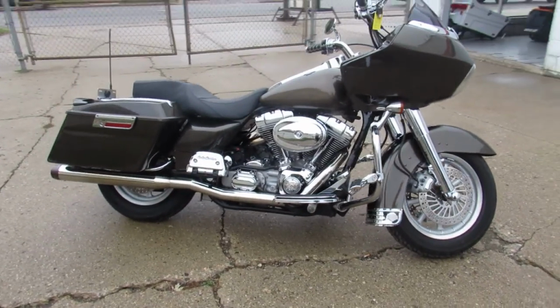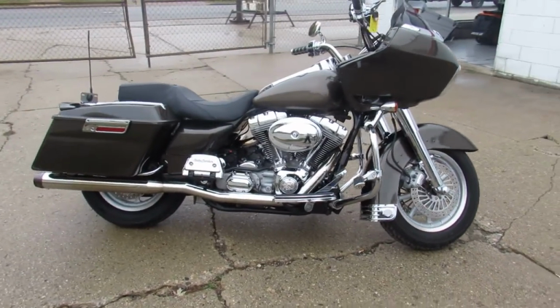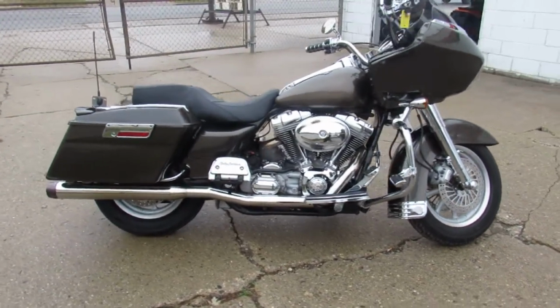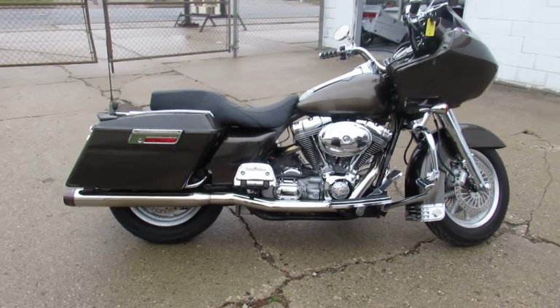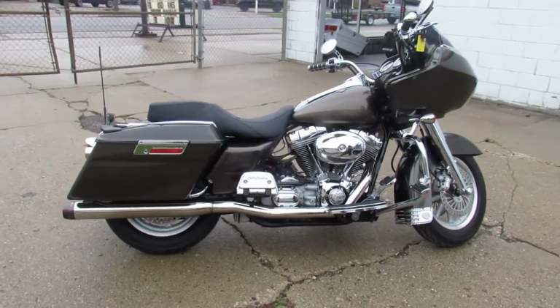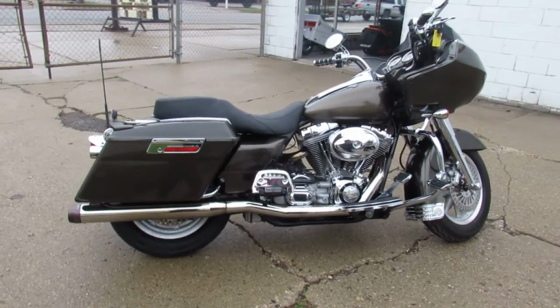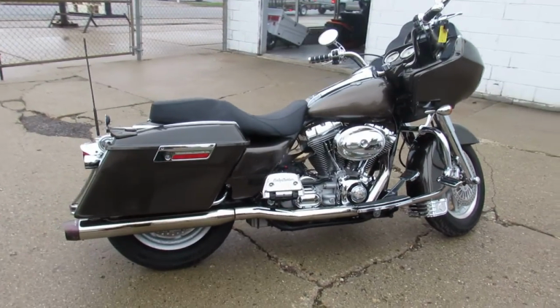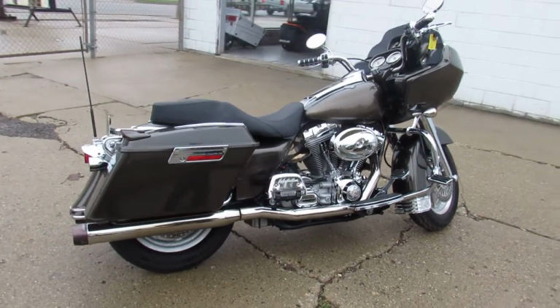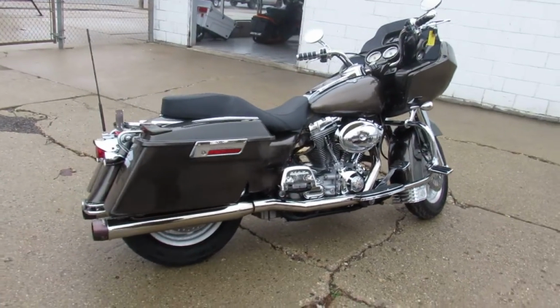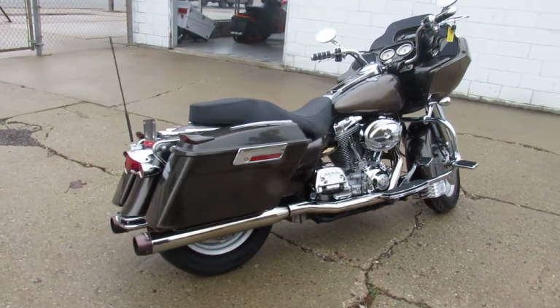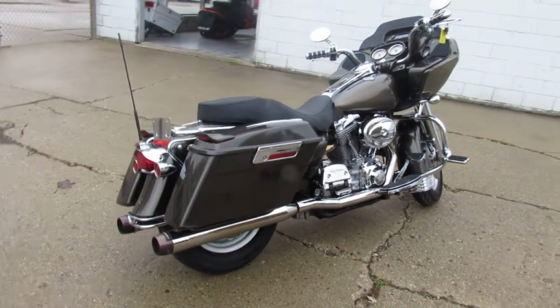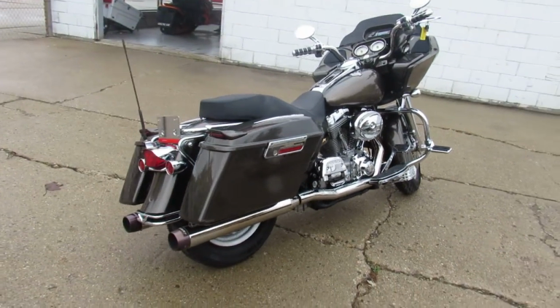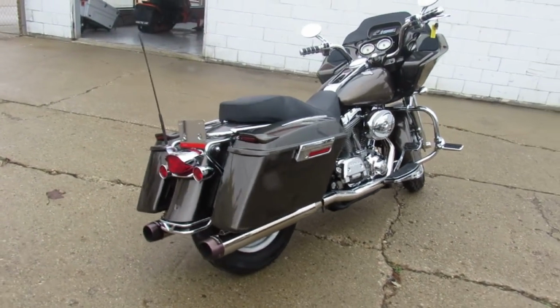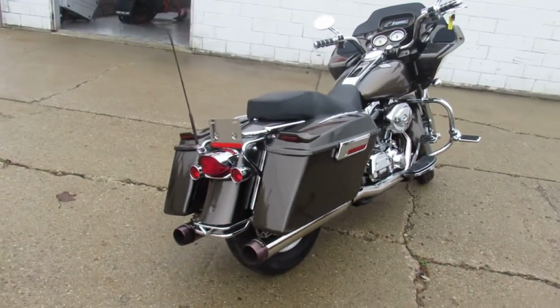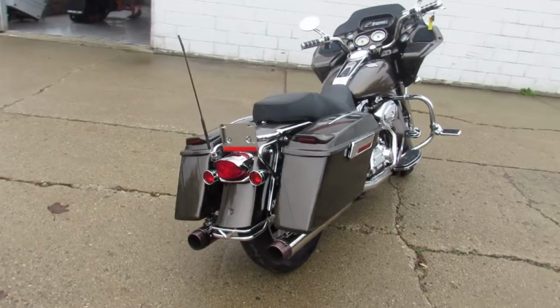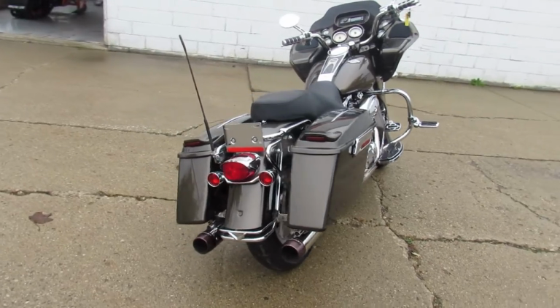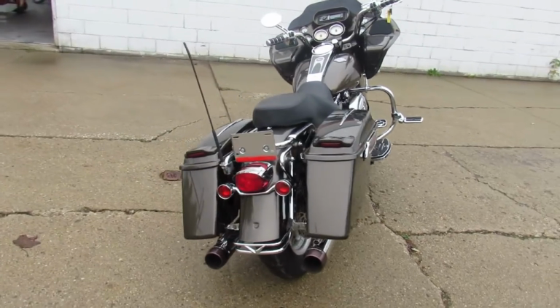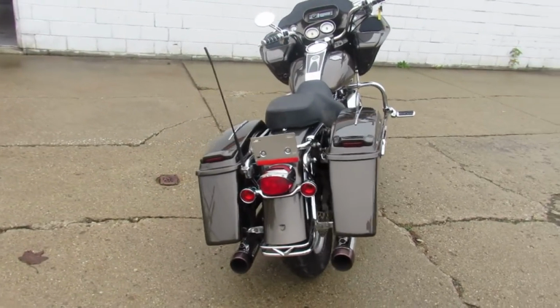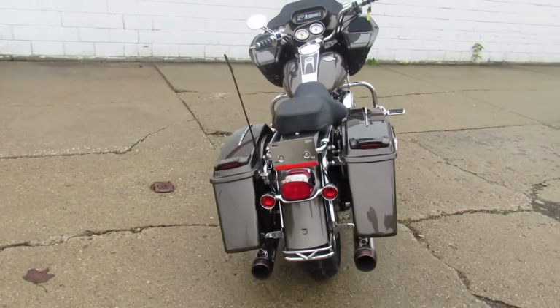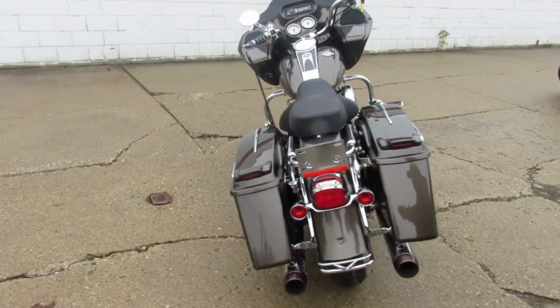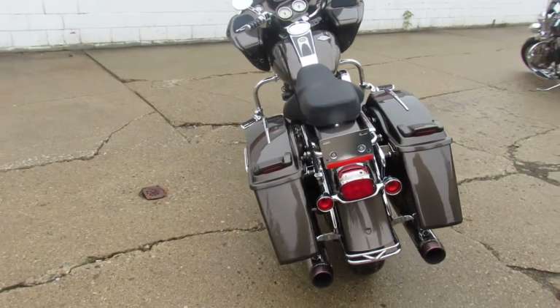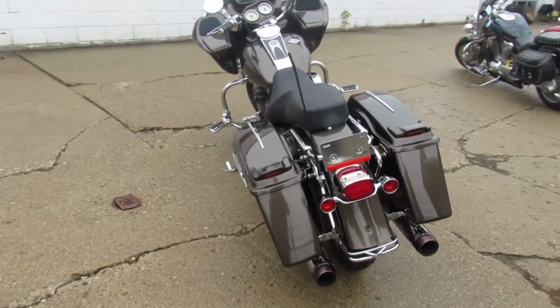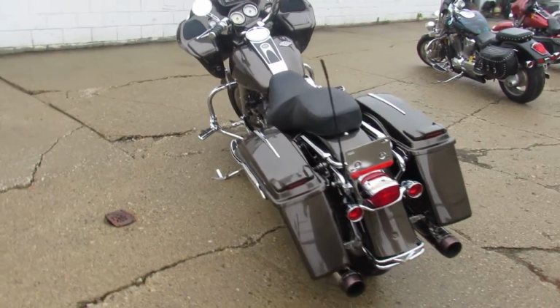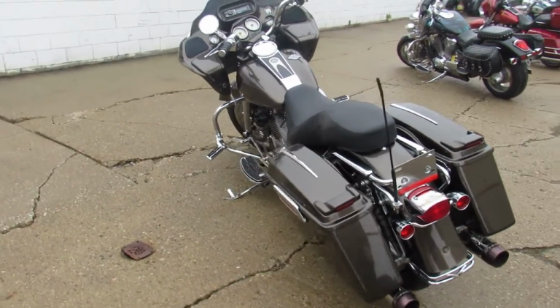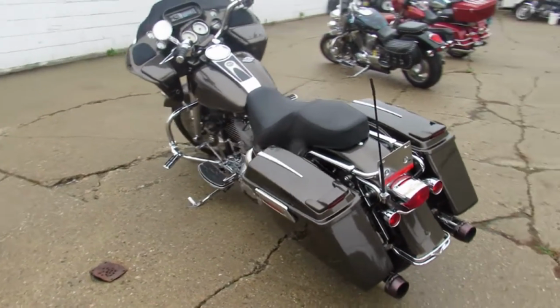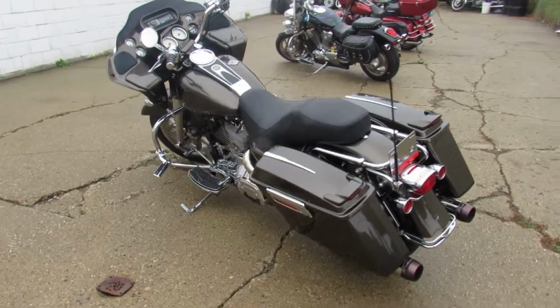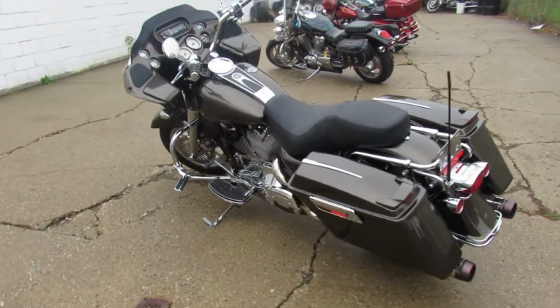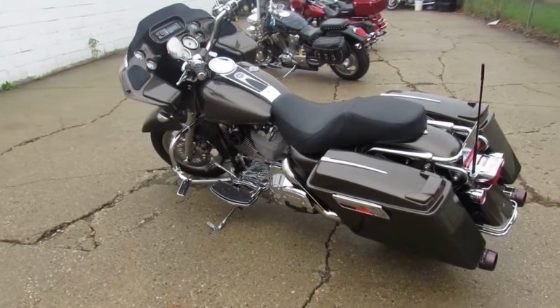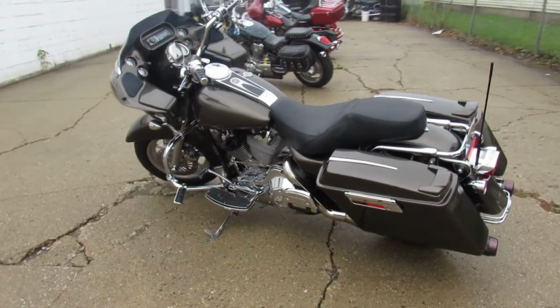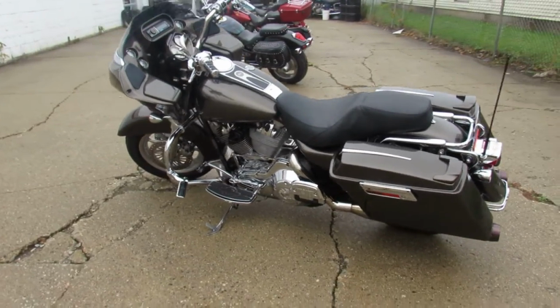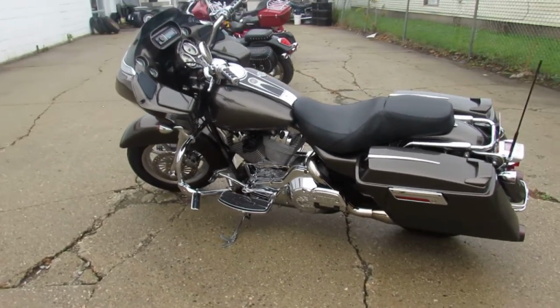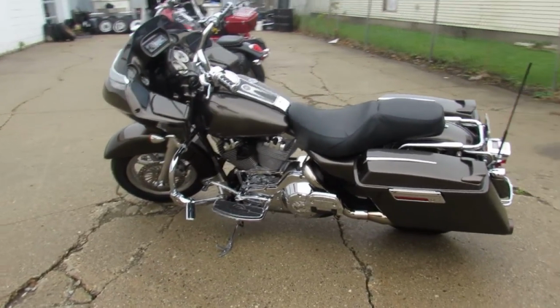This one here is a 2004 Road Glide. Nice clean Road Glide with all the extras. It's got the chrome front end, chrome levers, switch housings, upgraded floorboards, lower controls. A dual Reinhardt exhaust makes this Road Glide sound as cool as it looks guys.